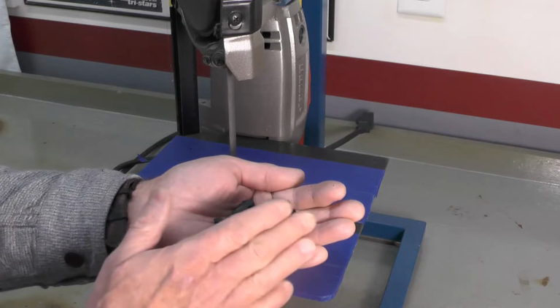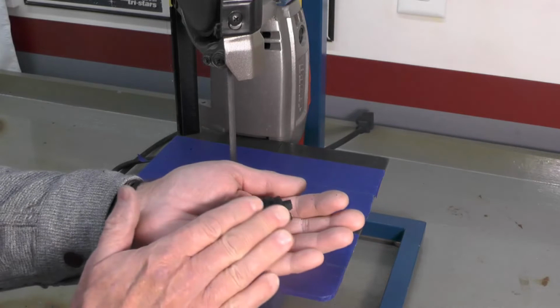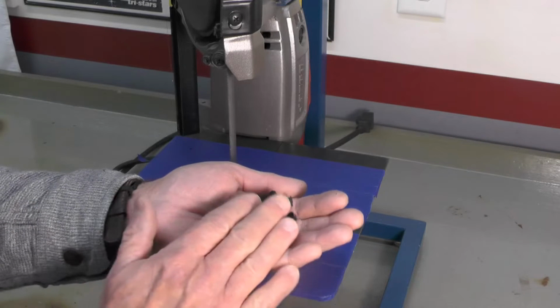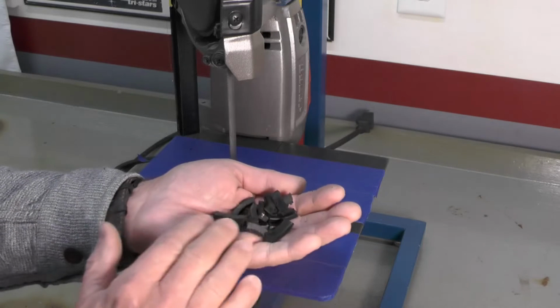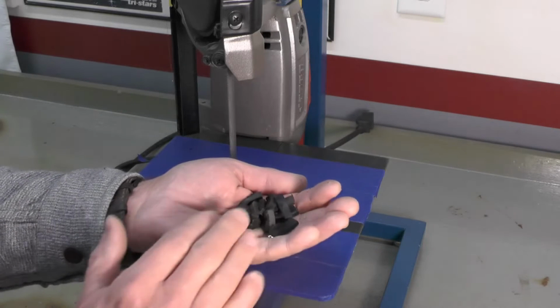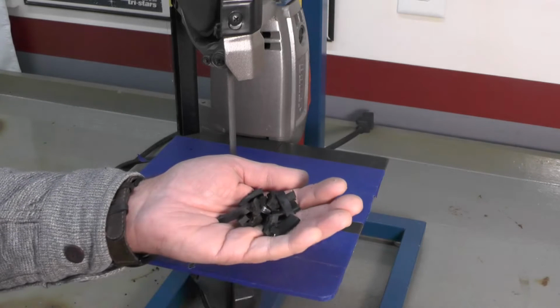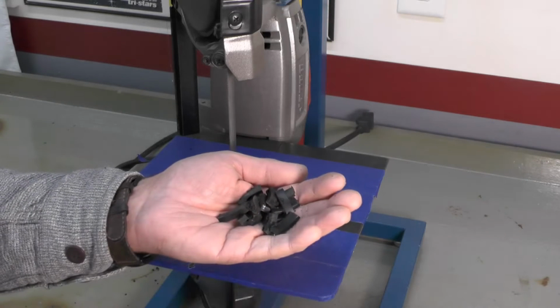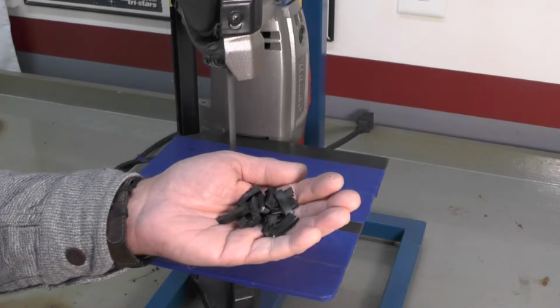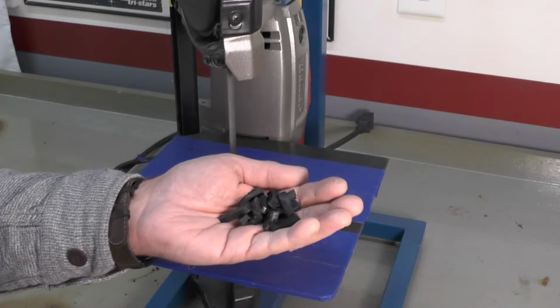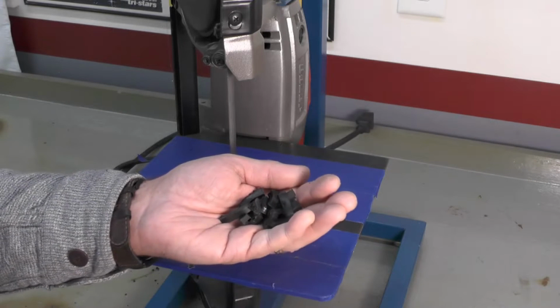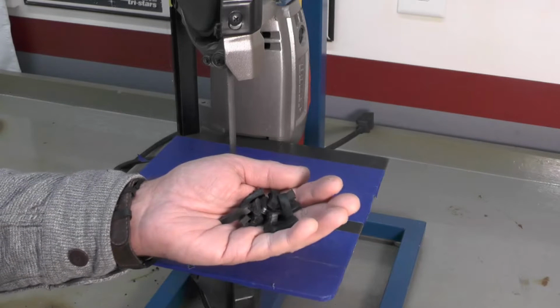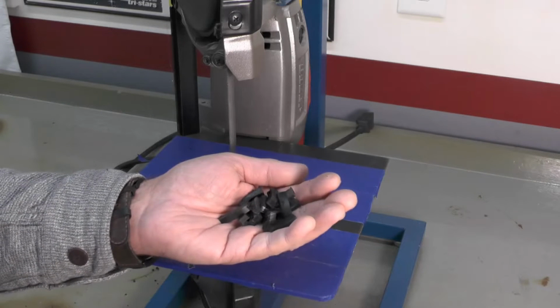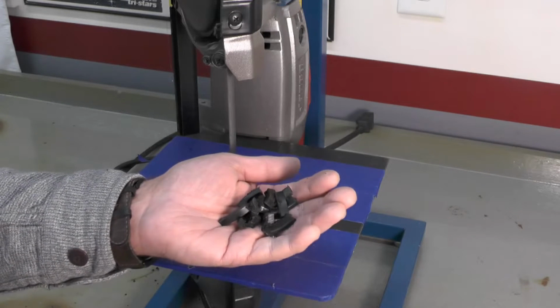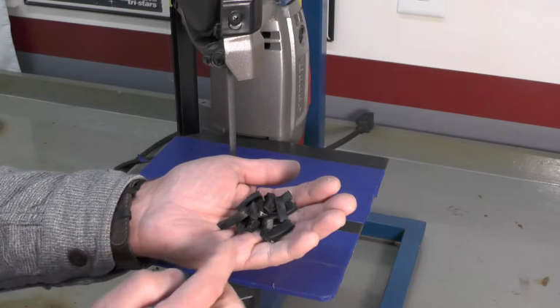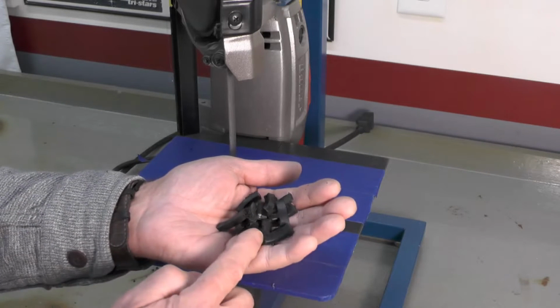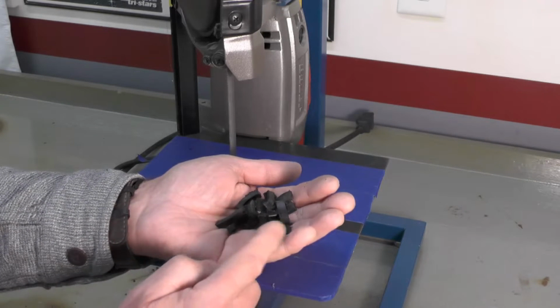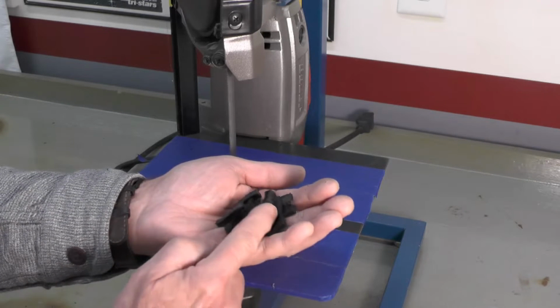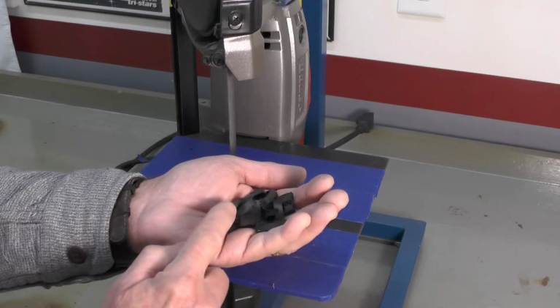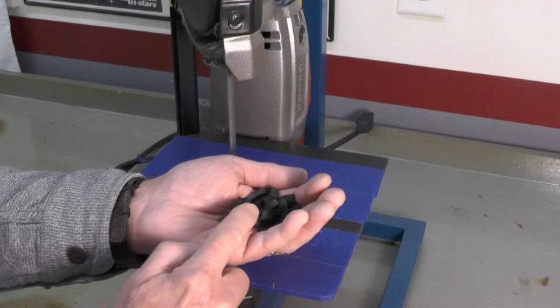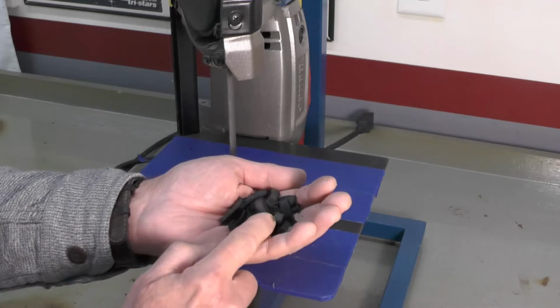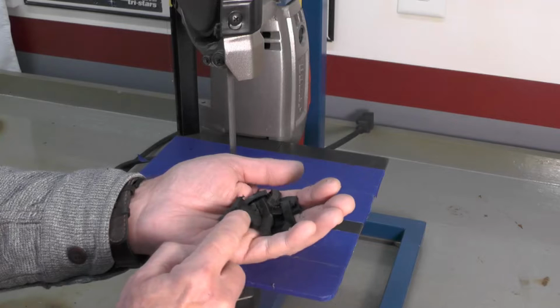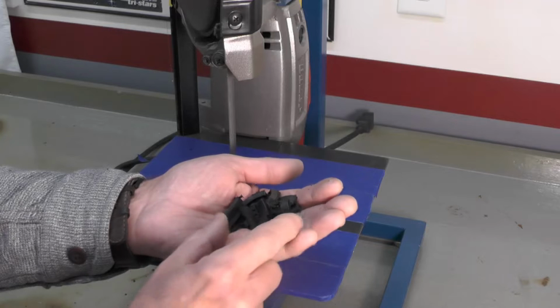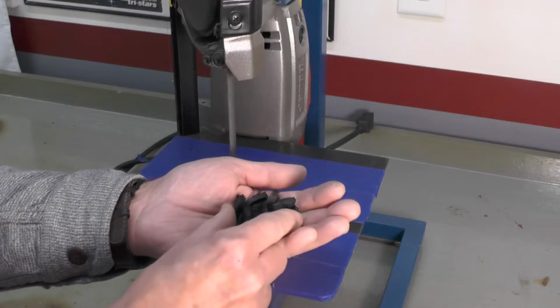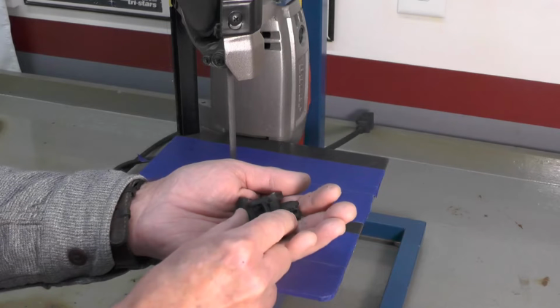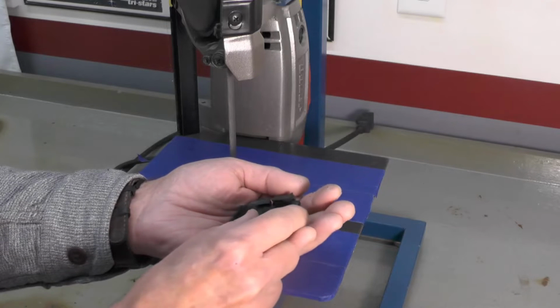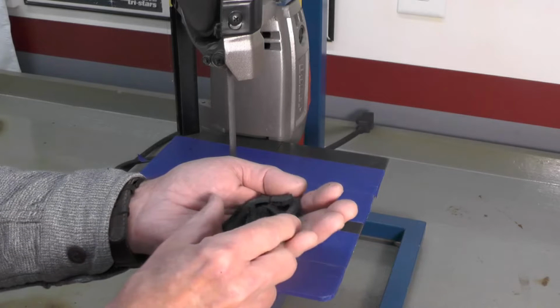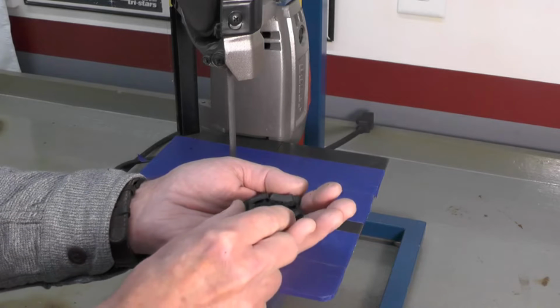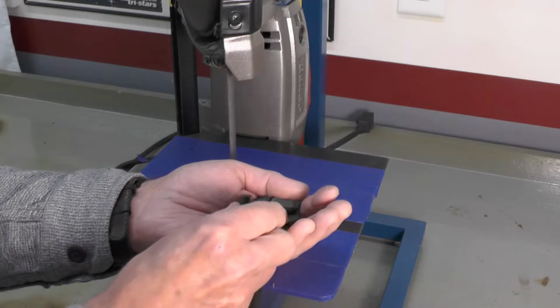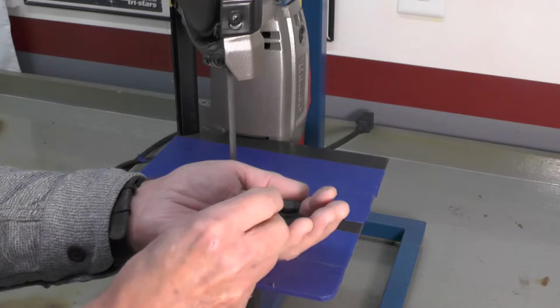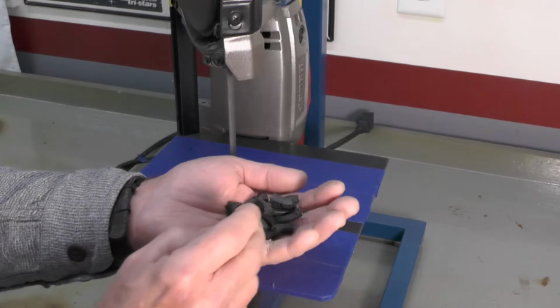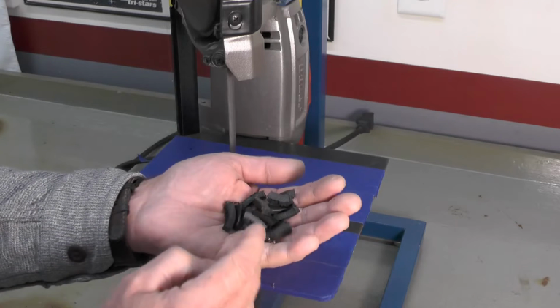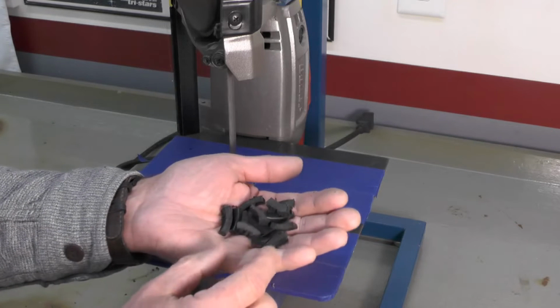Here are our cut up pieces of ABS plastic. I think that's going to be plenty for what we're going to use. Remember, this is really going to become like a filler.